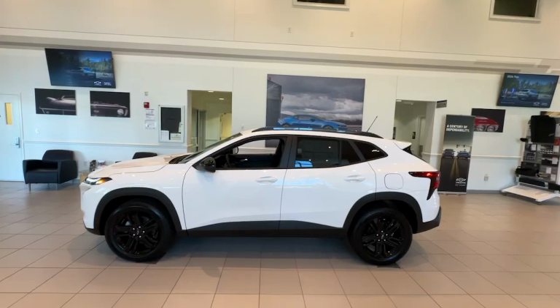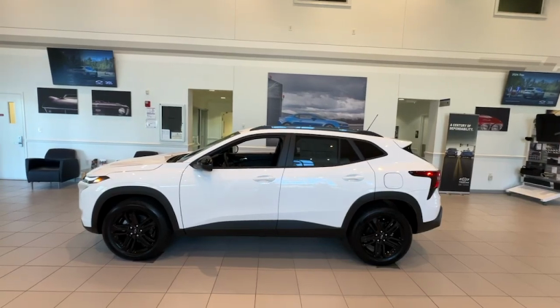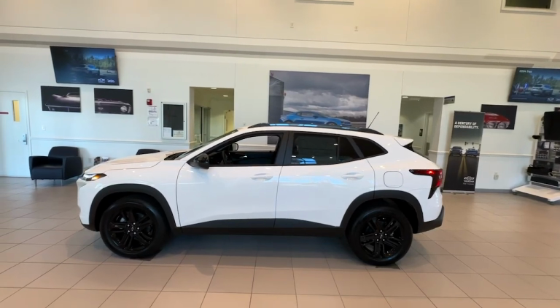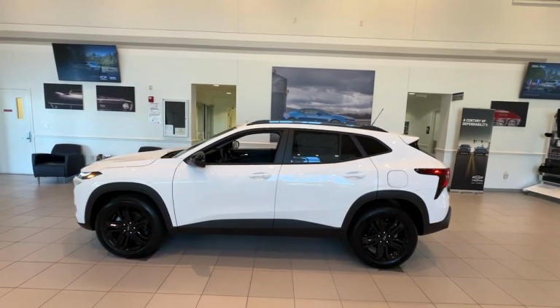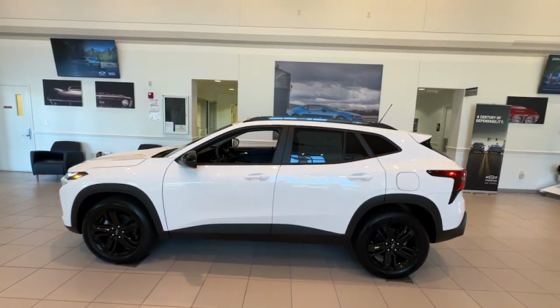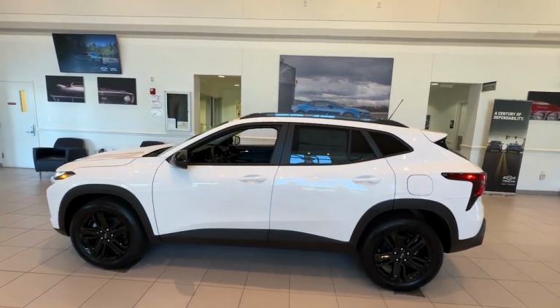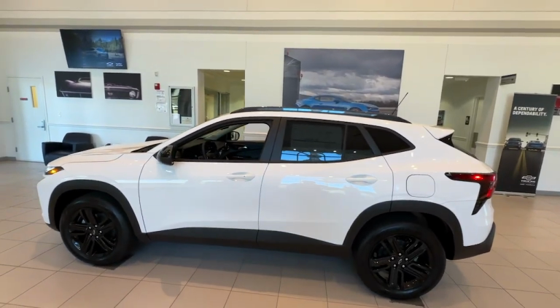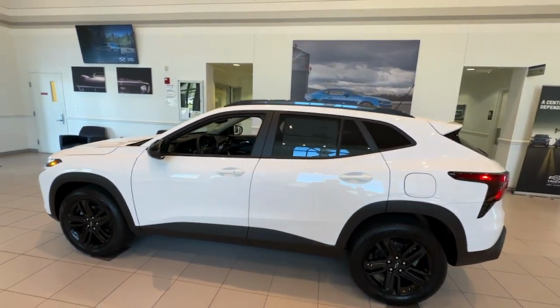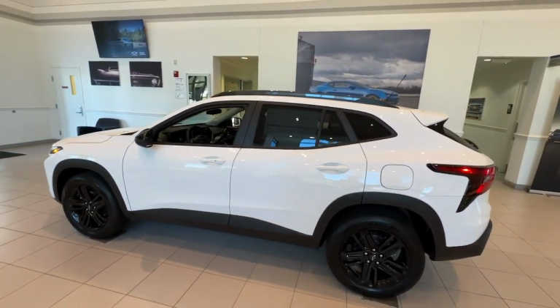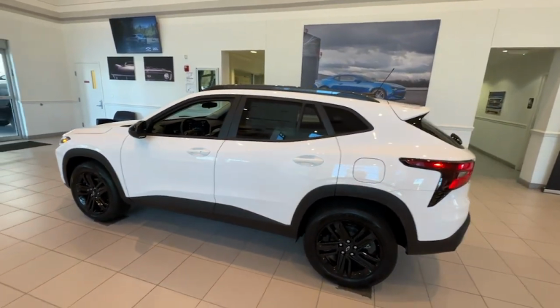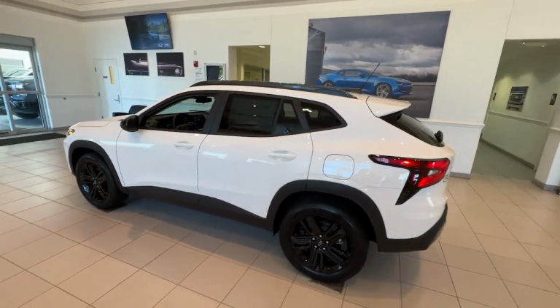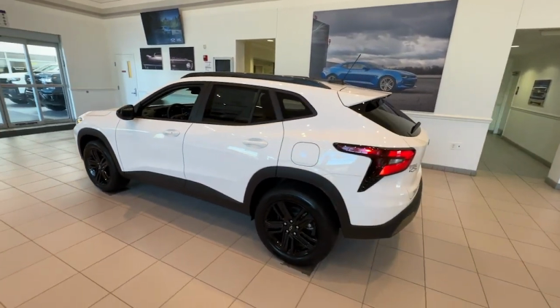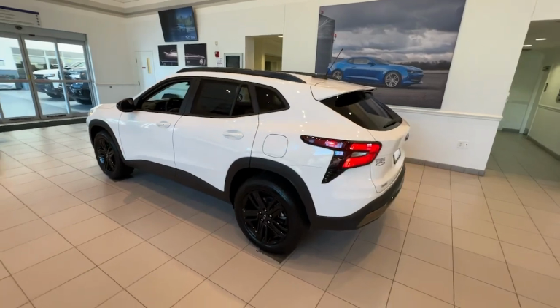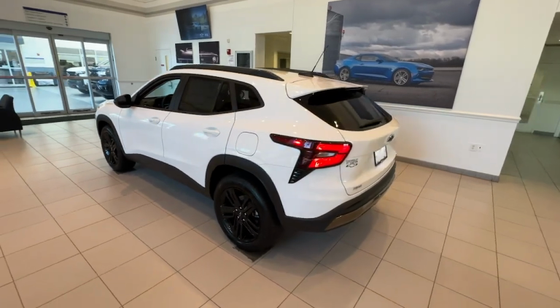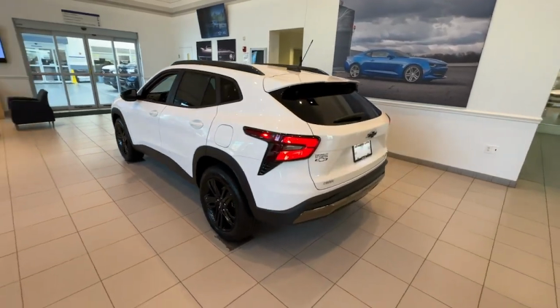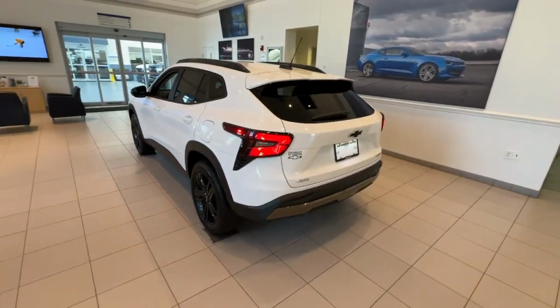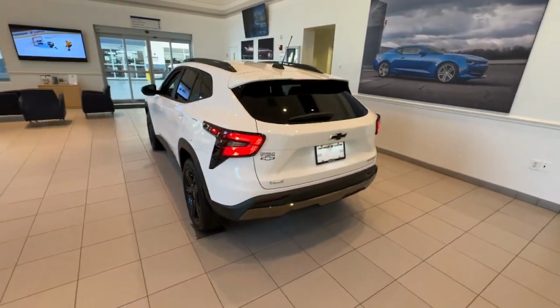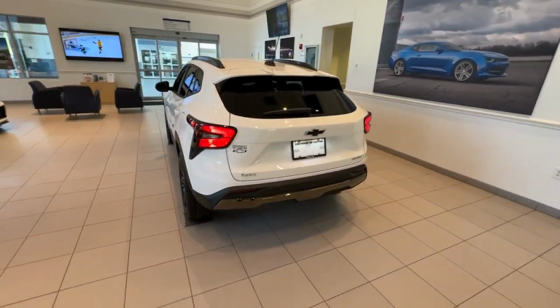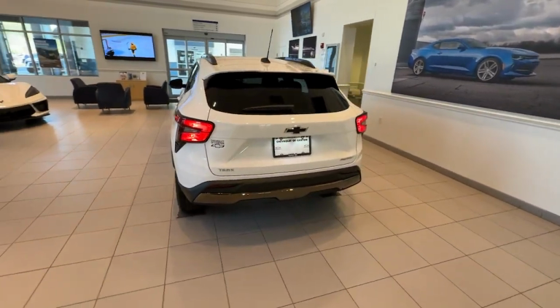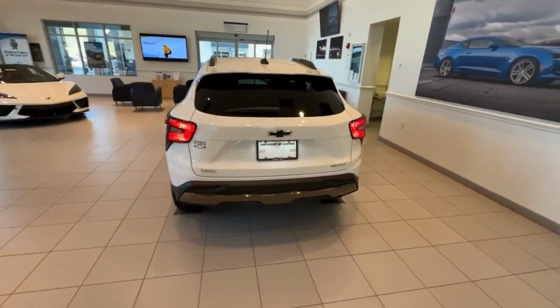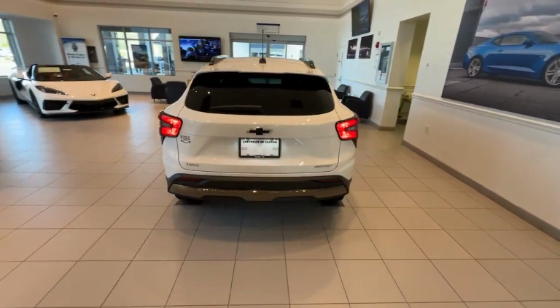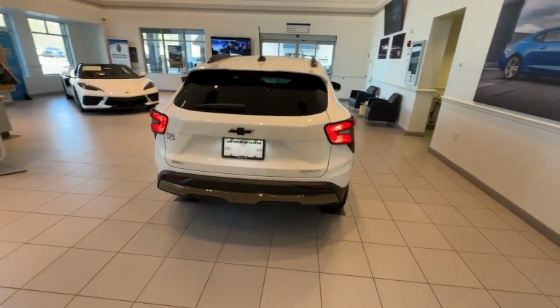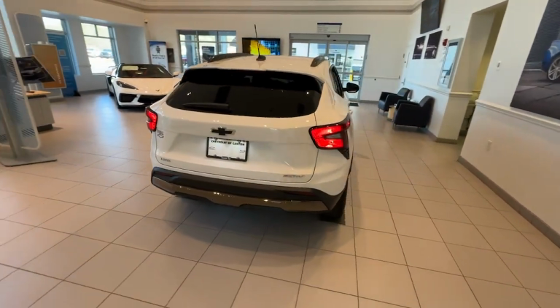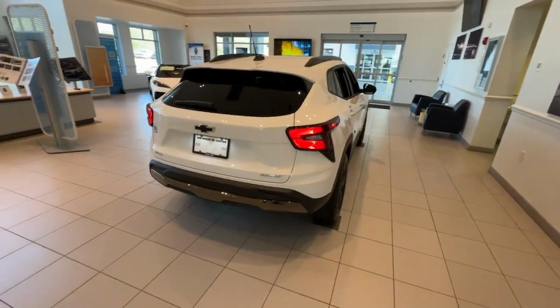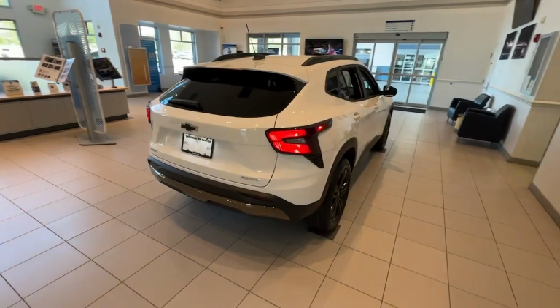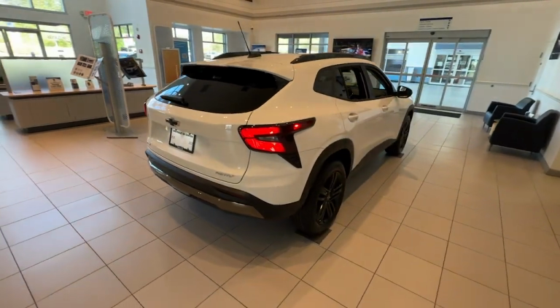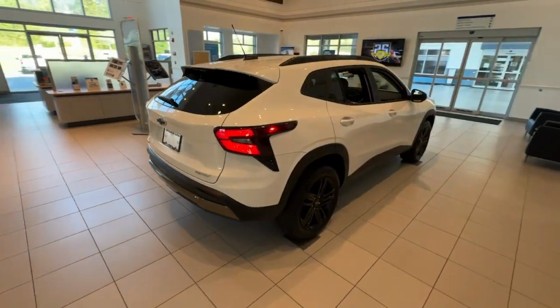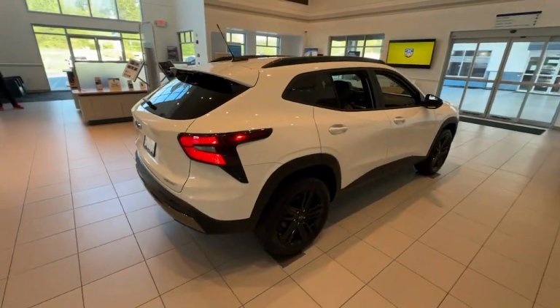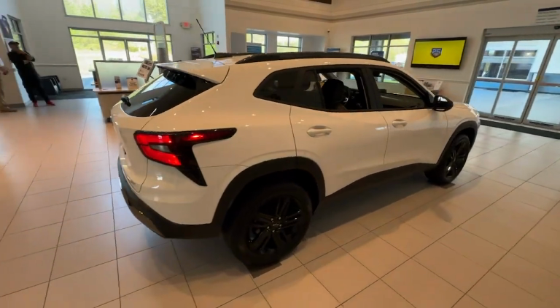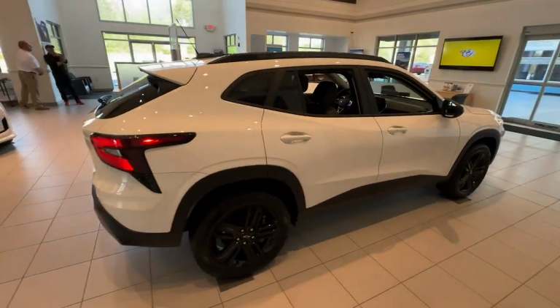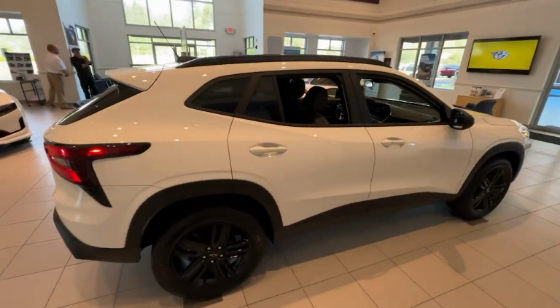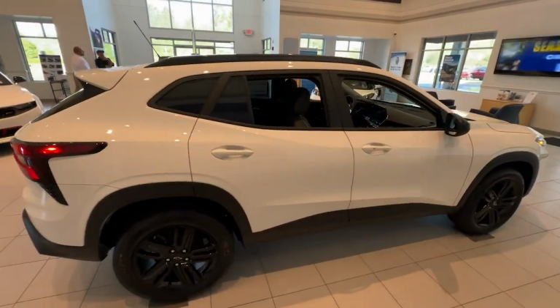Enjoy the view of this 2024 Chevrolet Trax. The Trax delivers the functionality of a compact SUV, technology that keeps you connected and safe, flexible cargo space, efficiency, and a sense of fun.